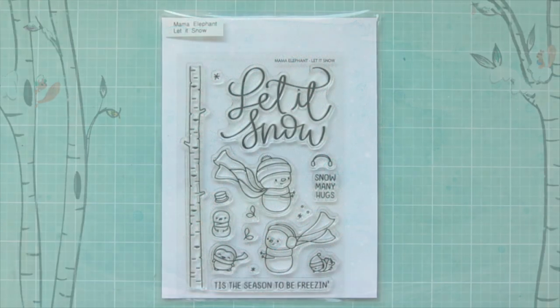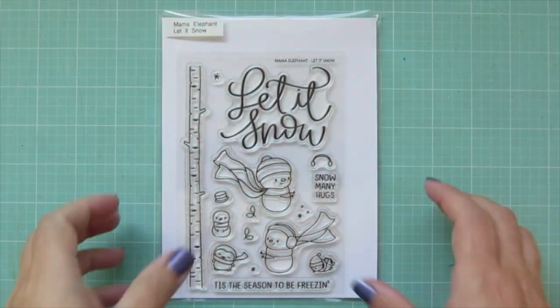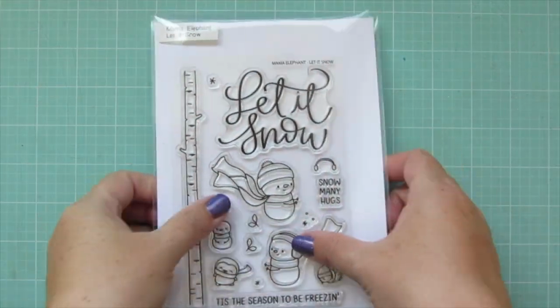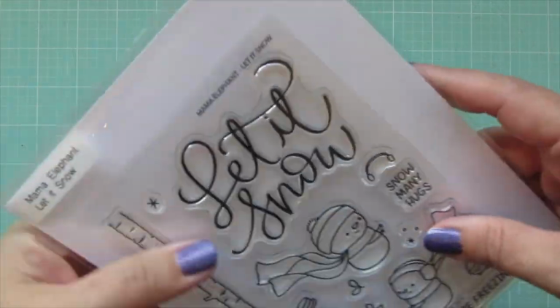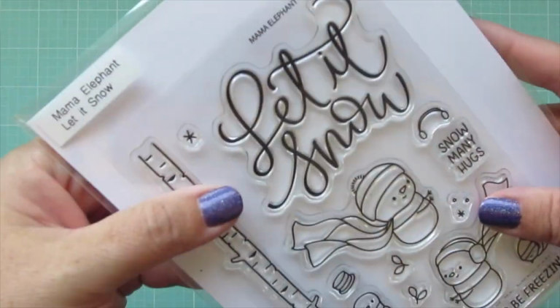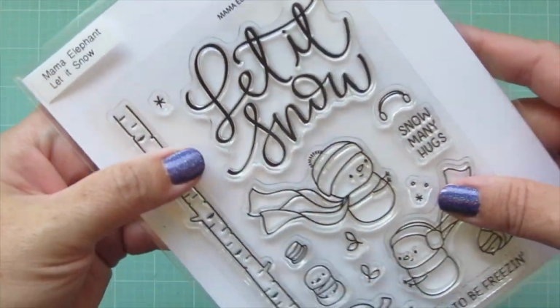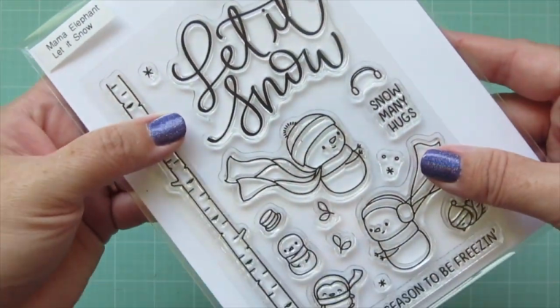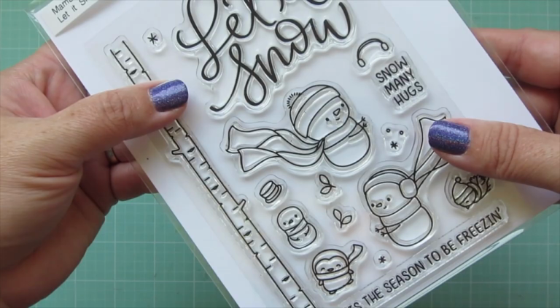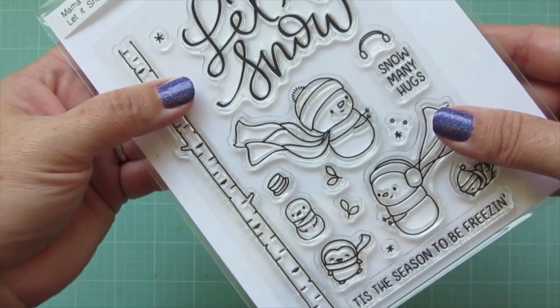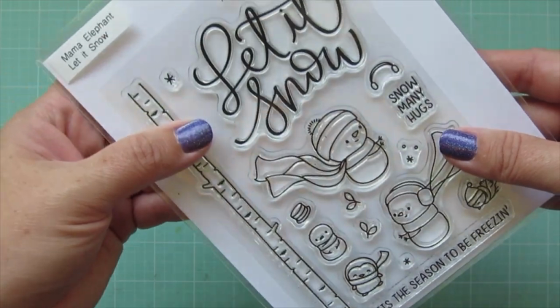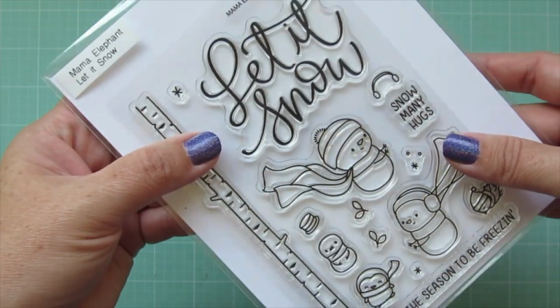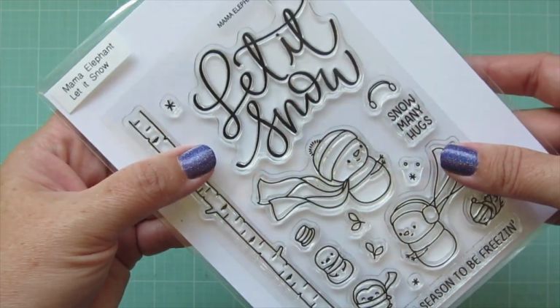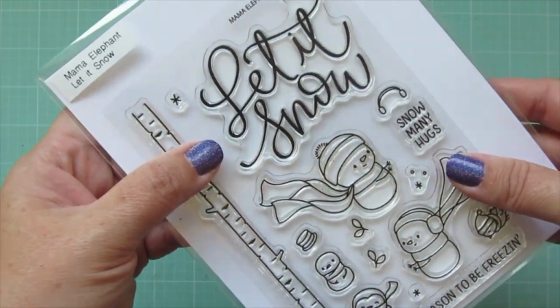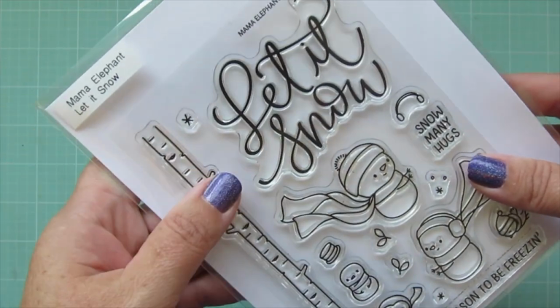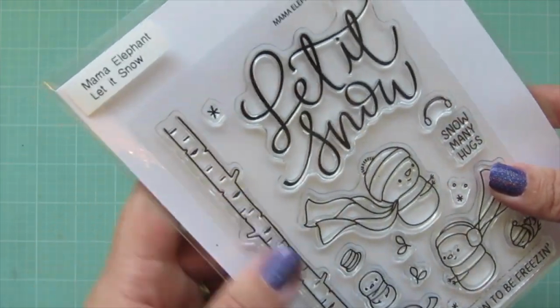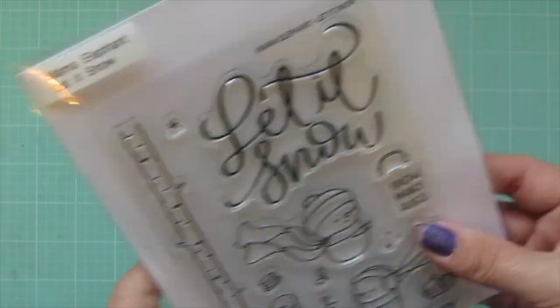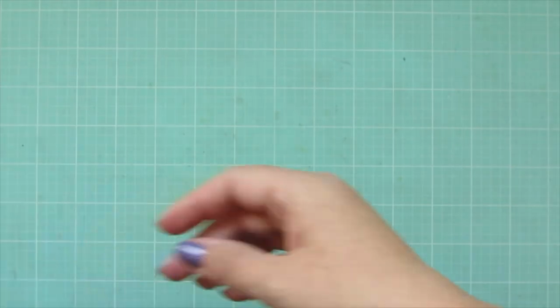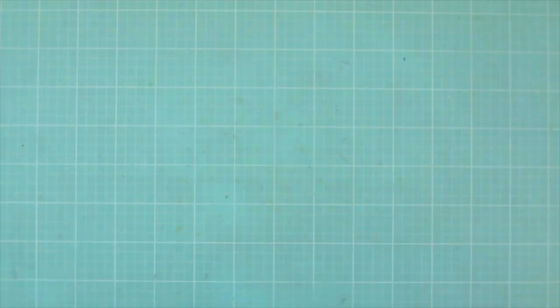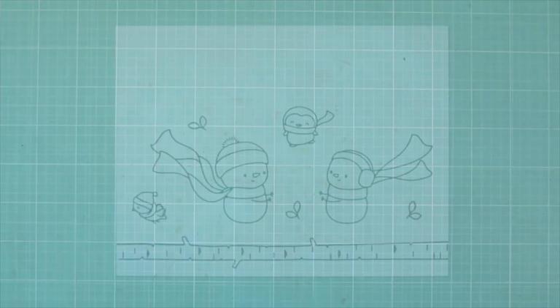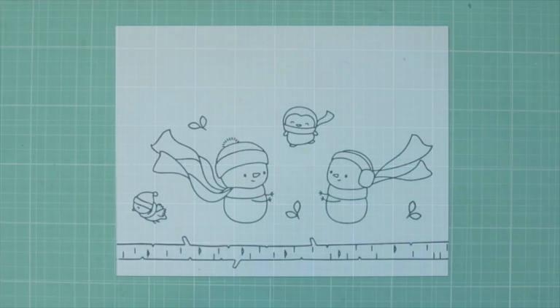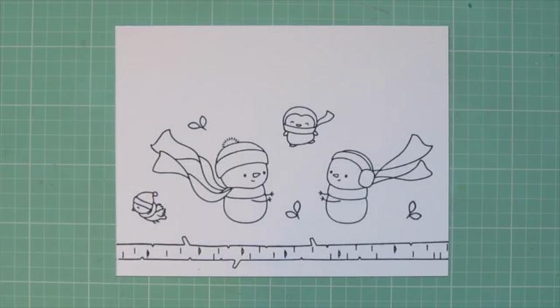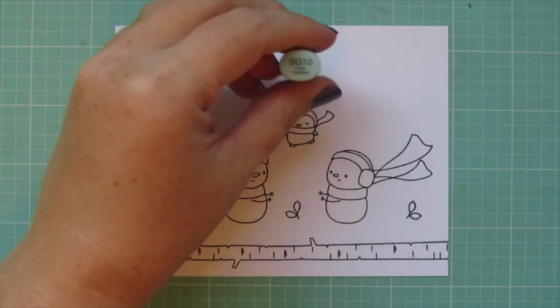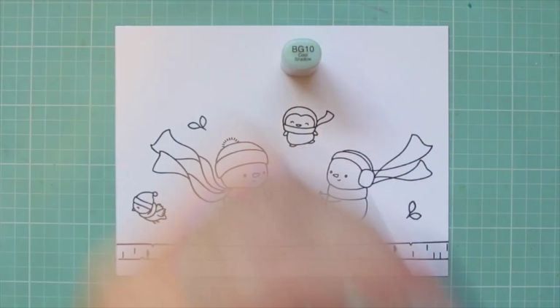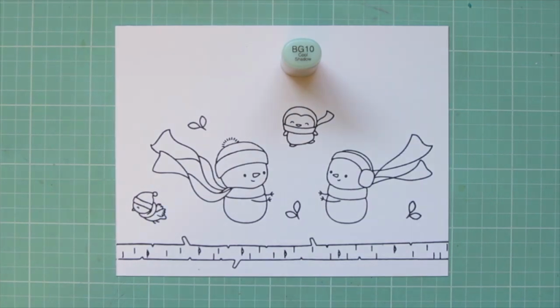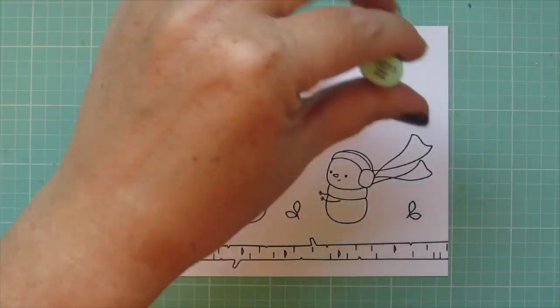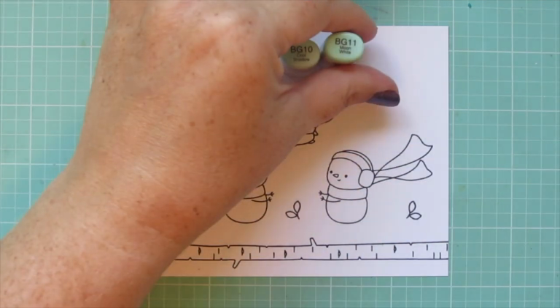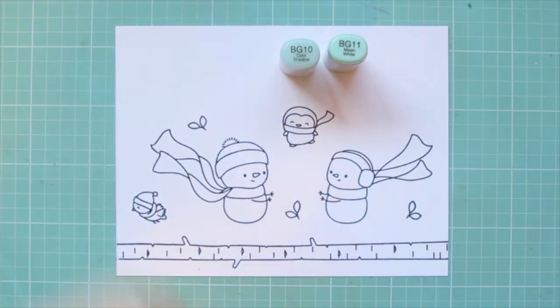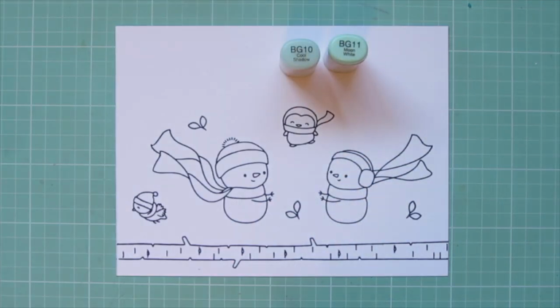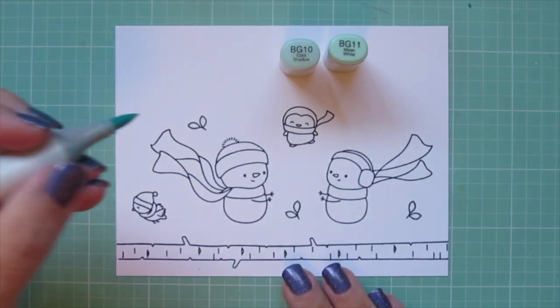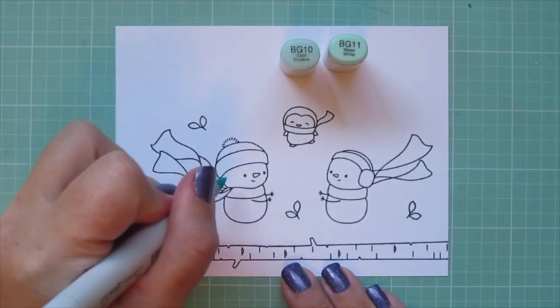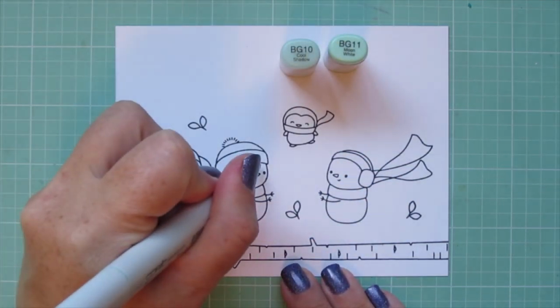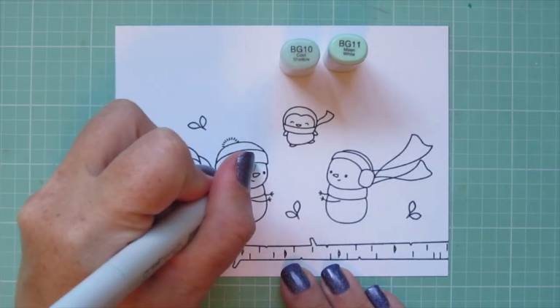Hey friends, it's Christy. Welcome back to my channel and welcome to day one in my 2020 holiday card series. Today I'm going to be making a card using Mama Elephant's Let It Snow.